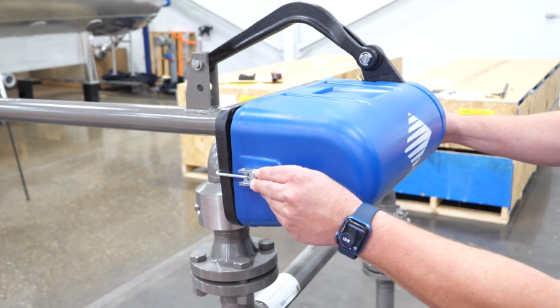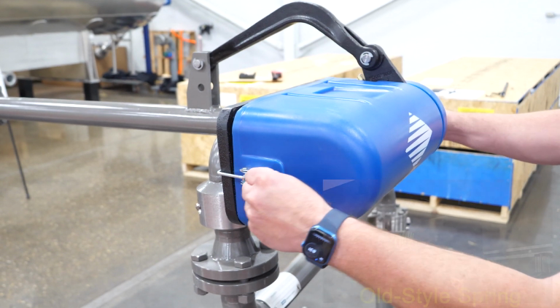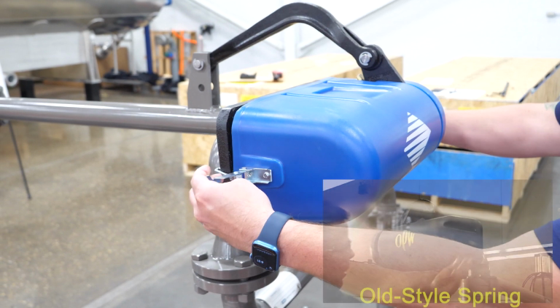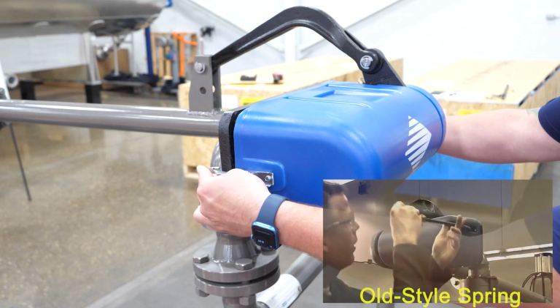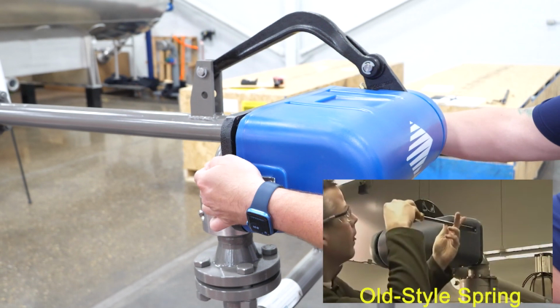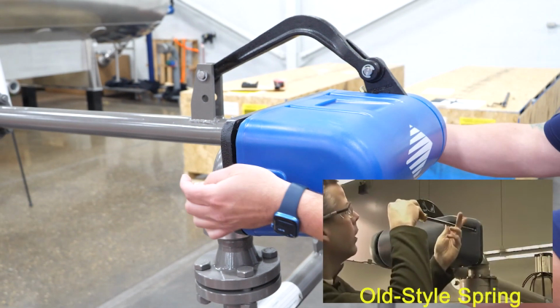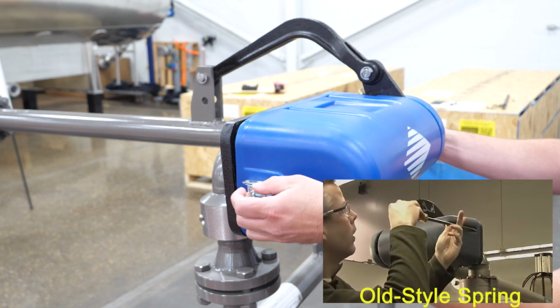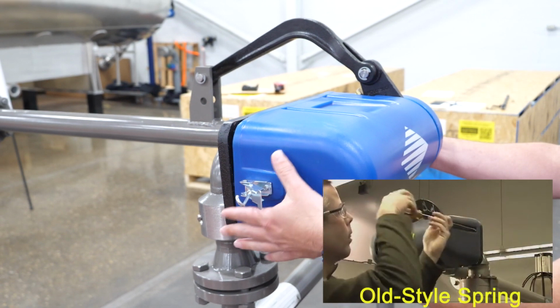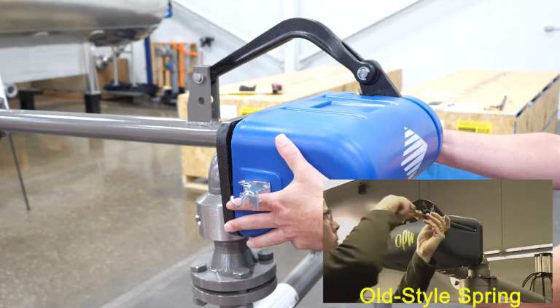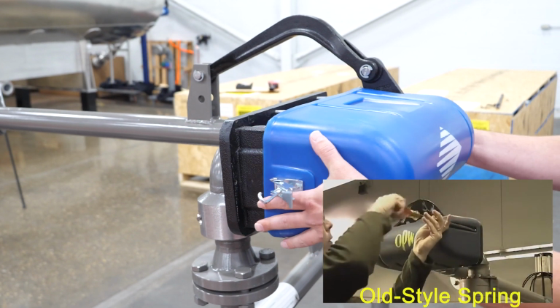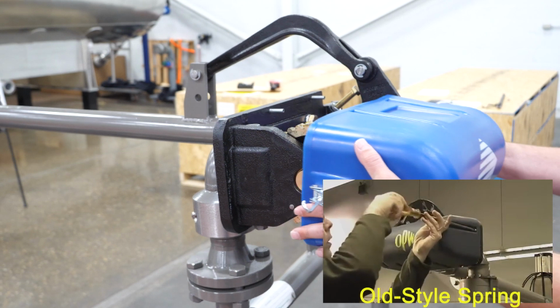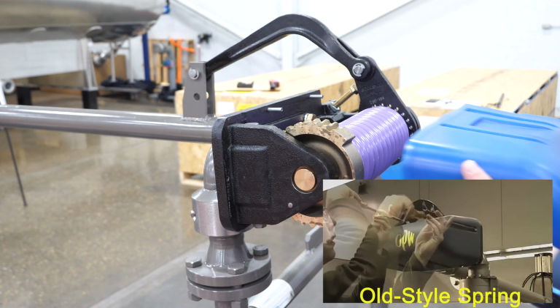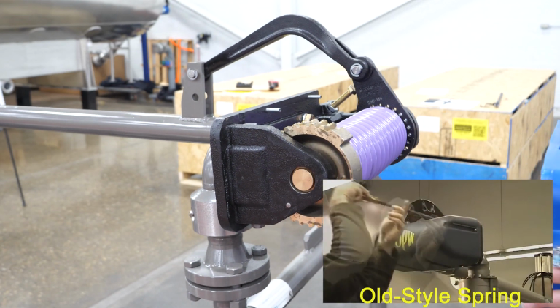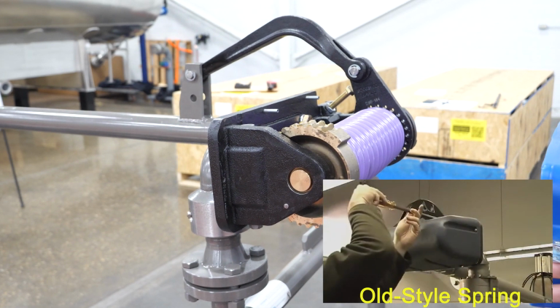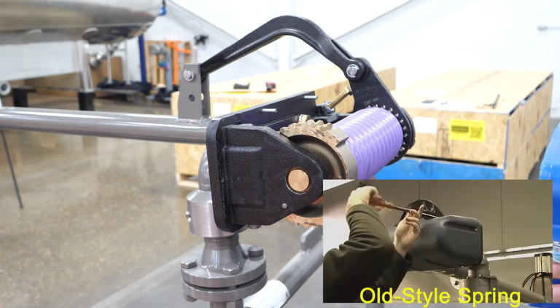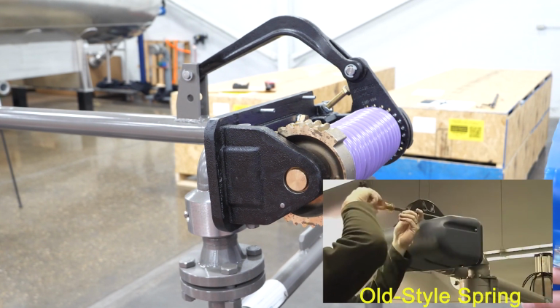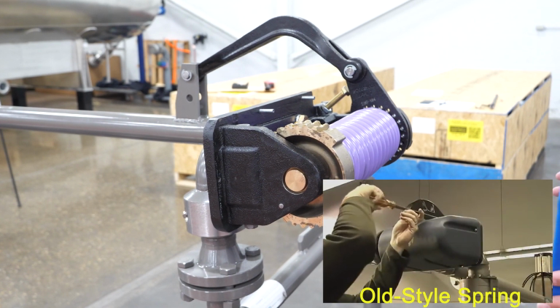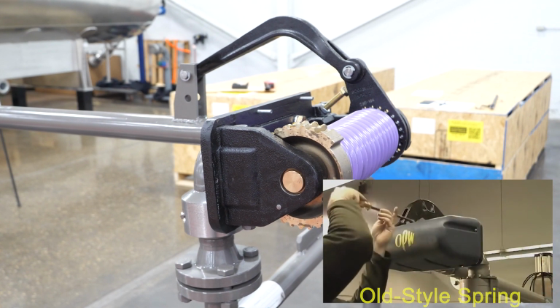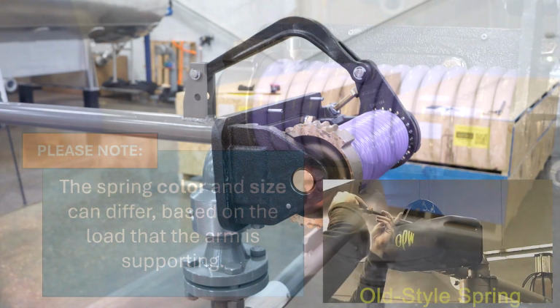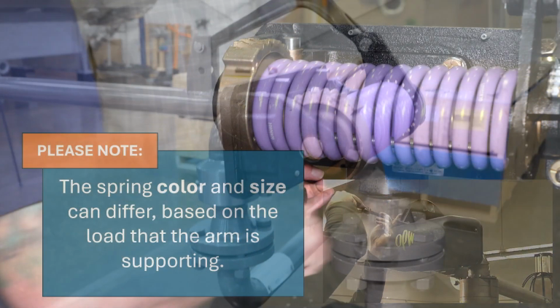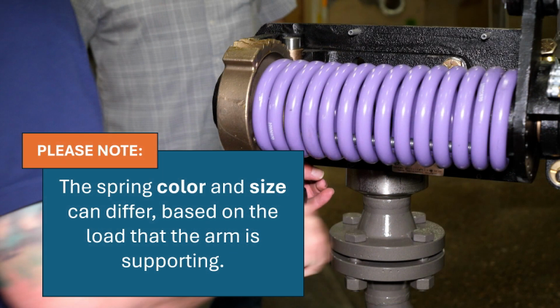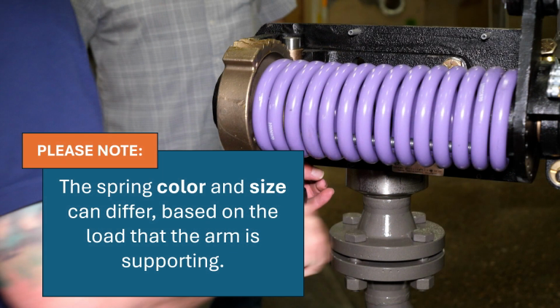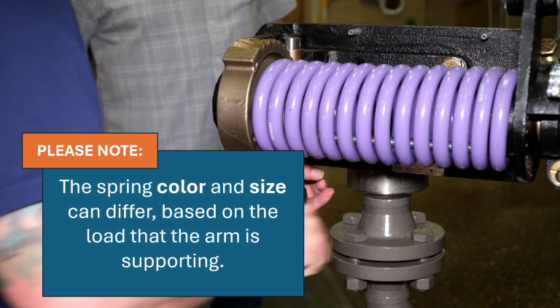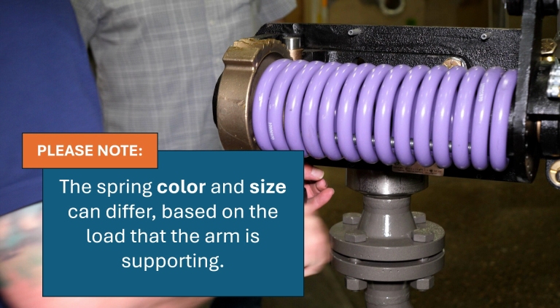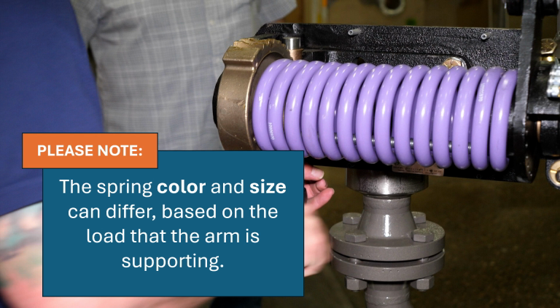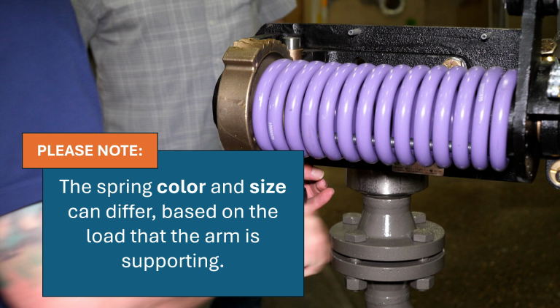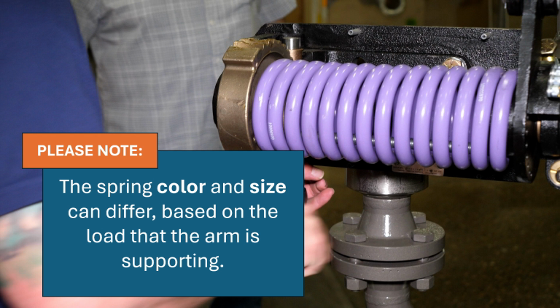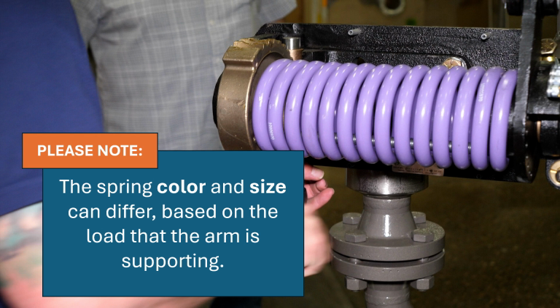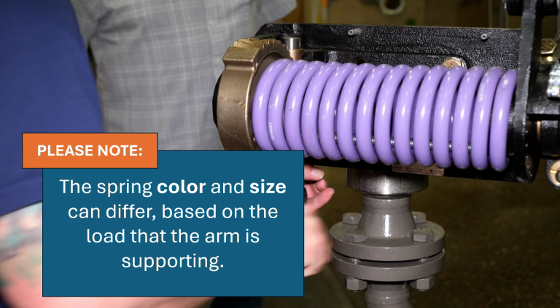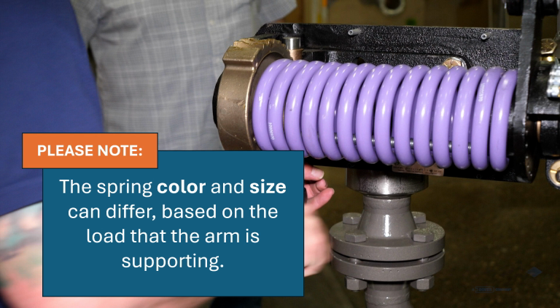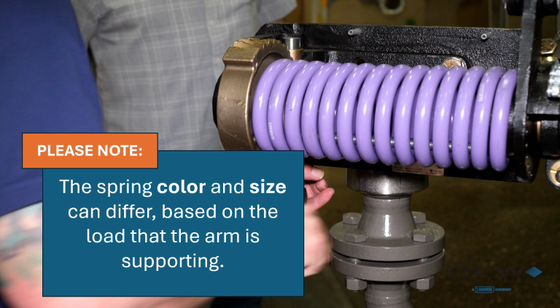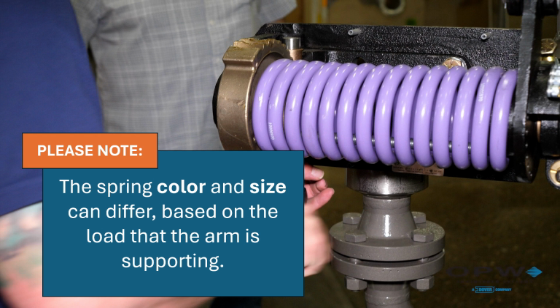To remove the spring cover, unlatch the spring cover clips and remove the cover. Older models will require a flat head screwdriver to remove the cover. Please note that the spring color and size can differ based on the load that the arm is supporting.